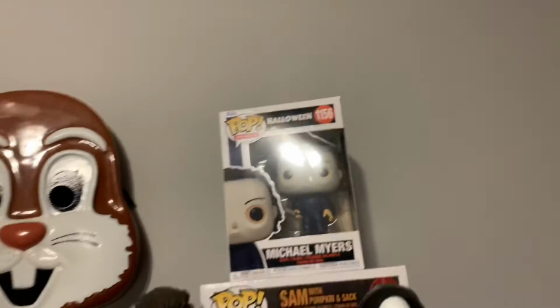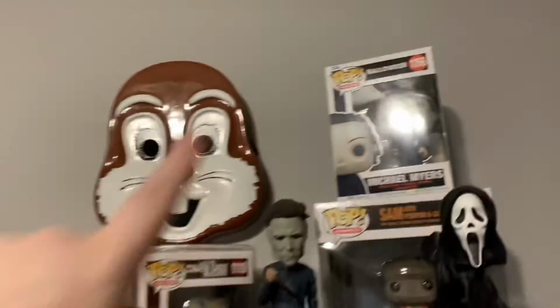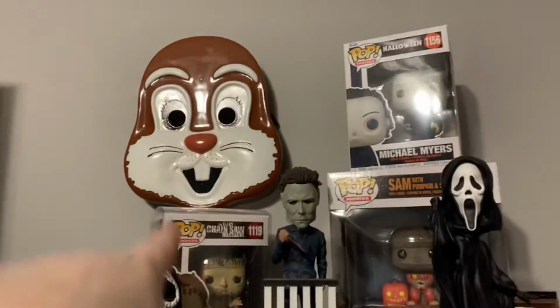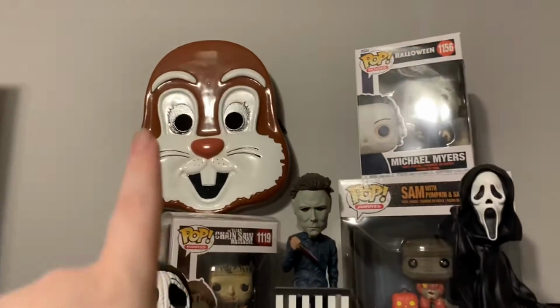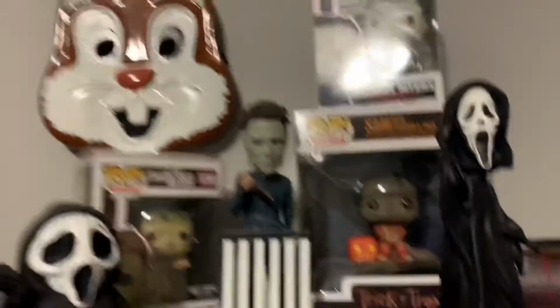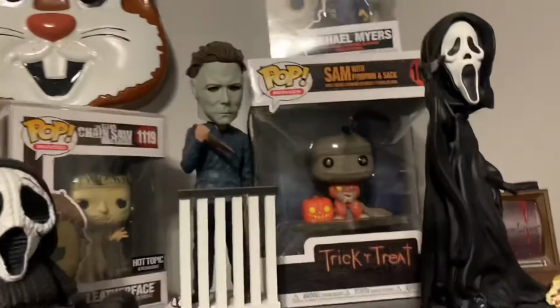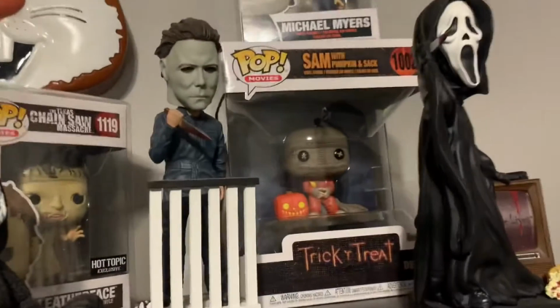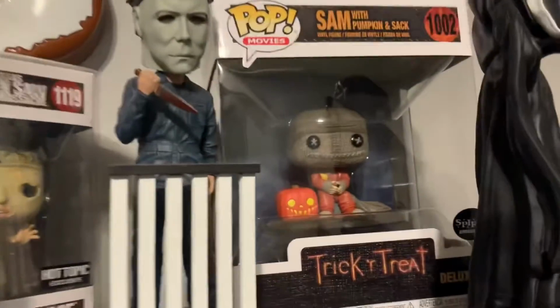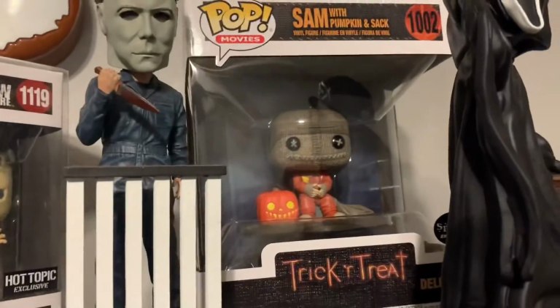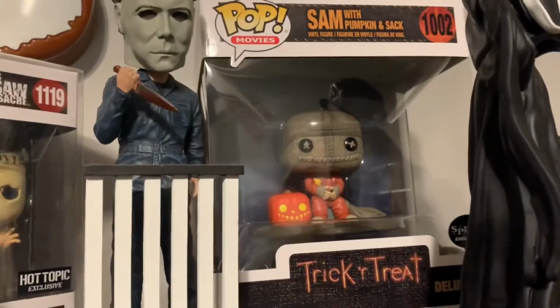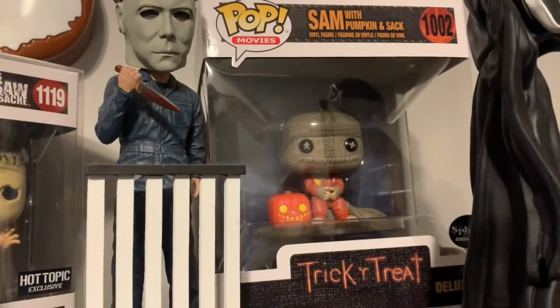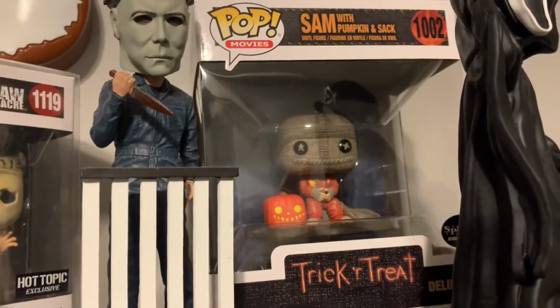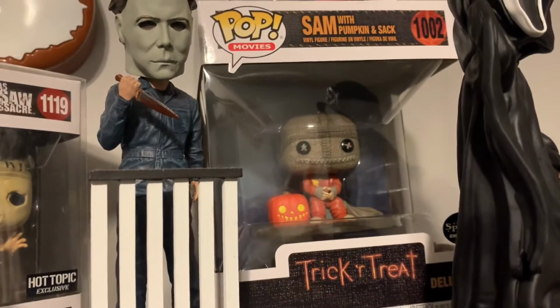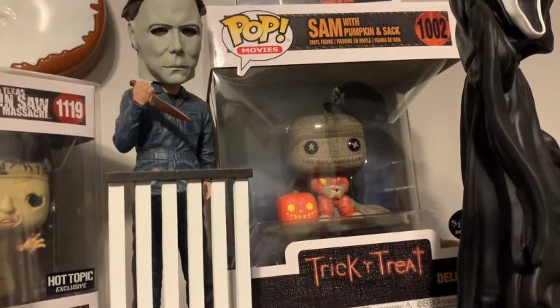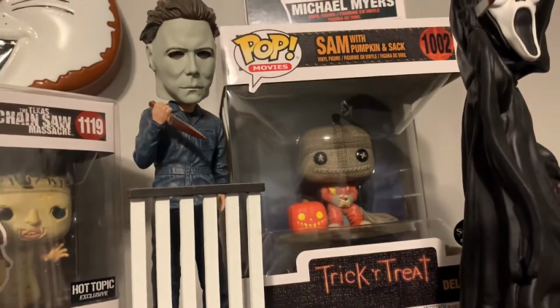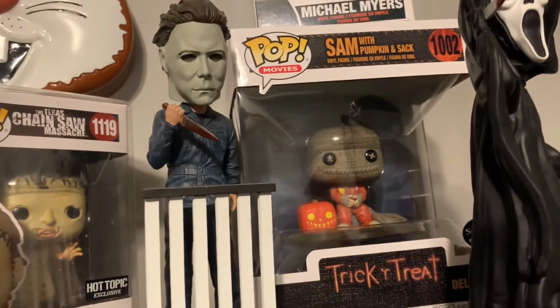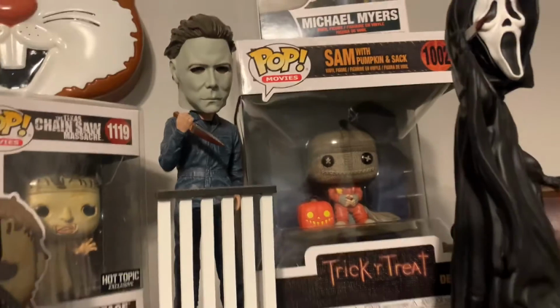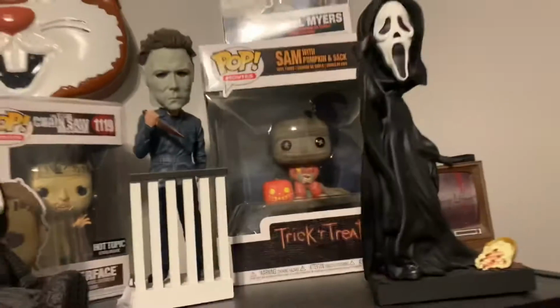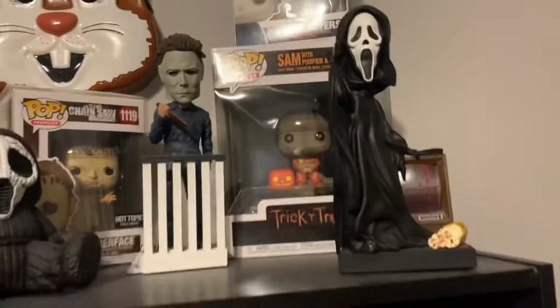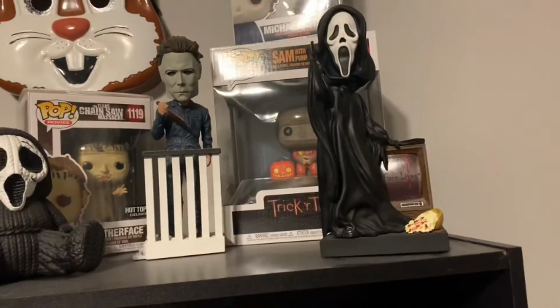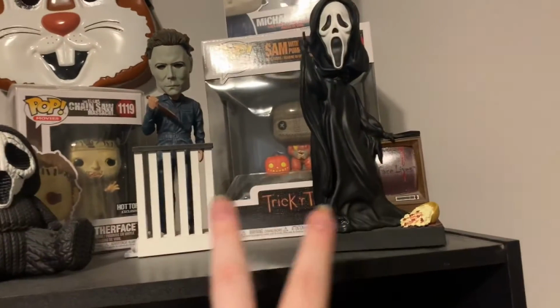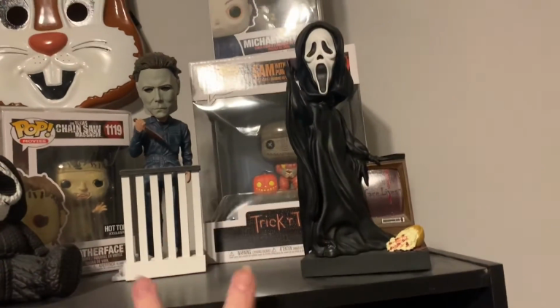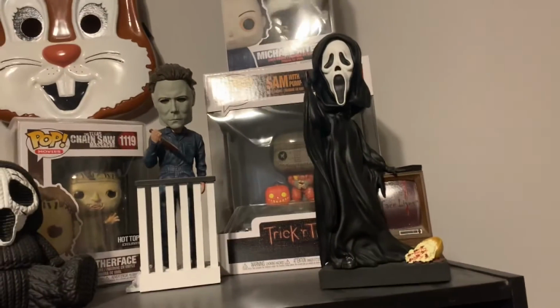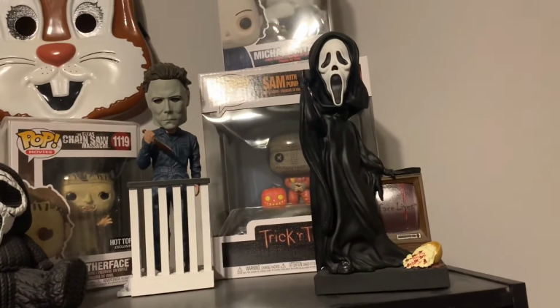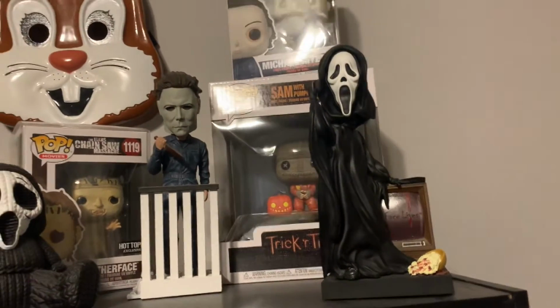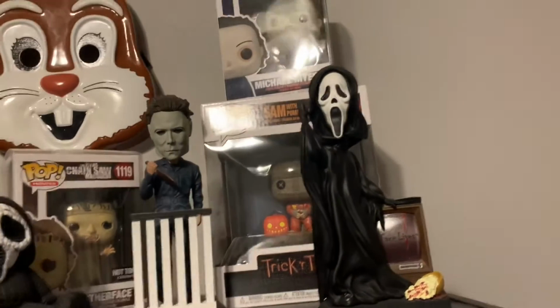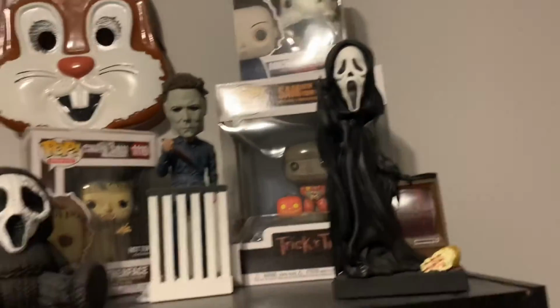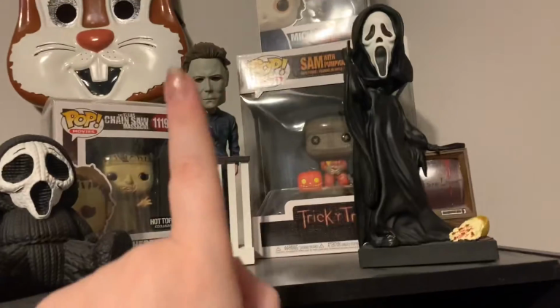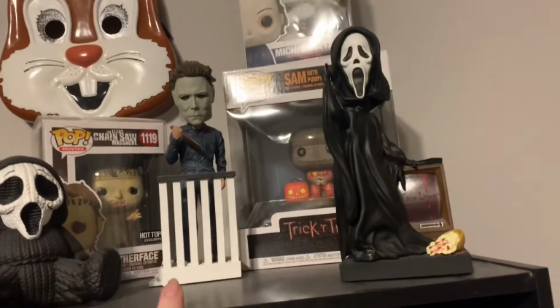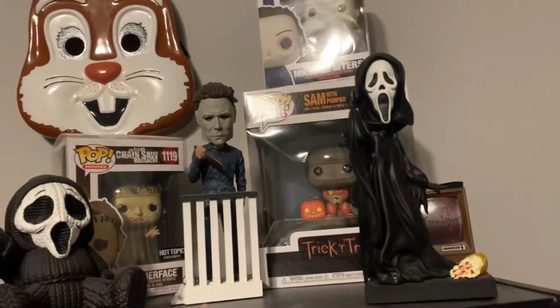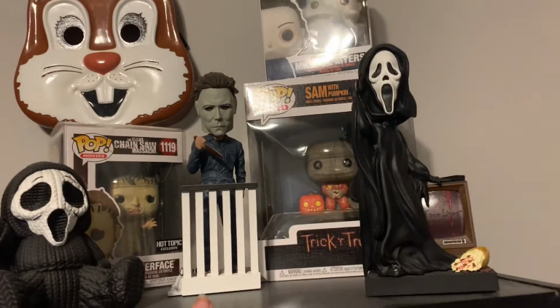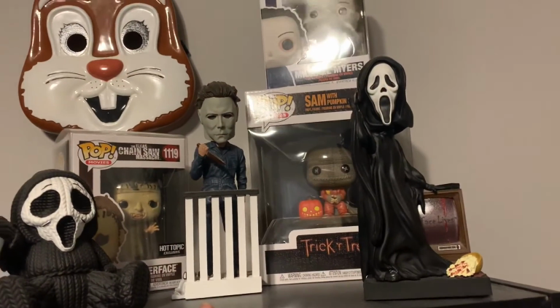And then I have my Sam Funko Pop from Spirit Halloween - that was like $25. And then I have two Royal Baubles, which I actually really love. I'm hoping to get more of them soon. I got the Michael Myers one from Walmart for $30.